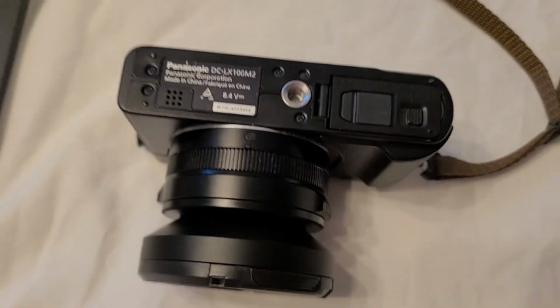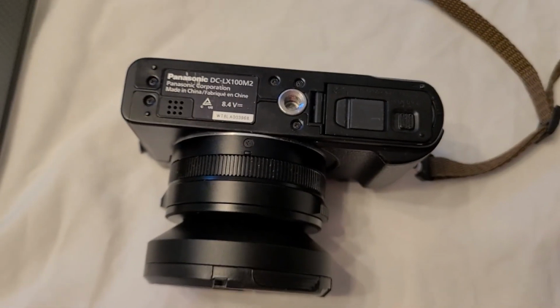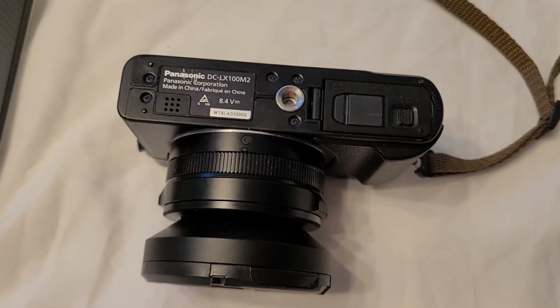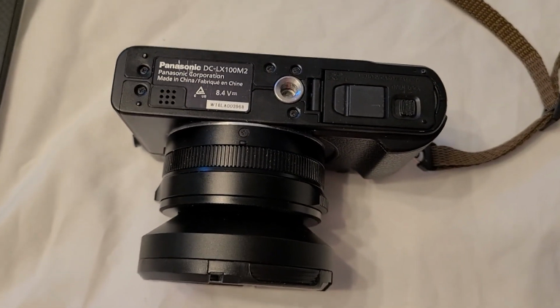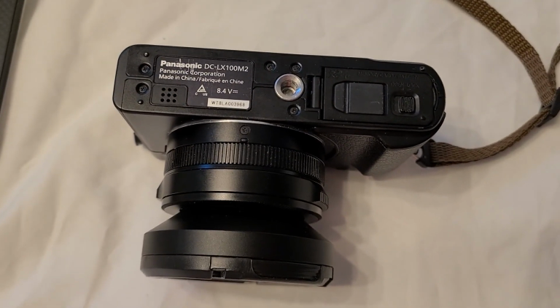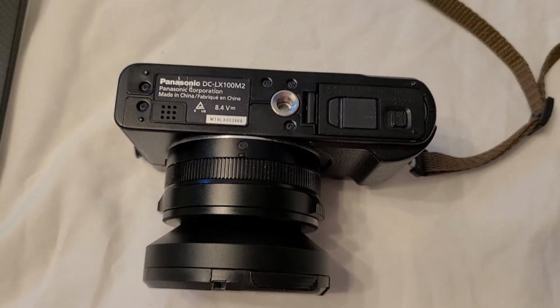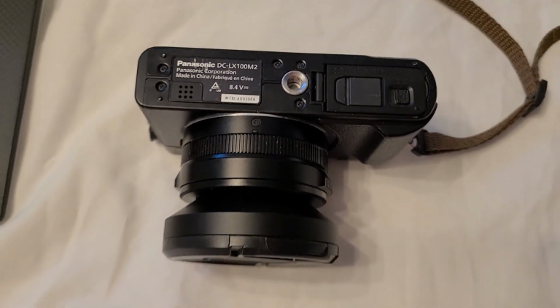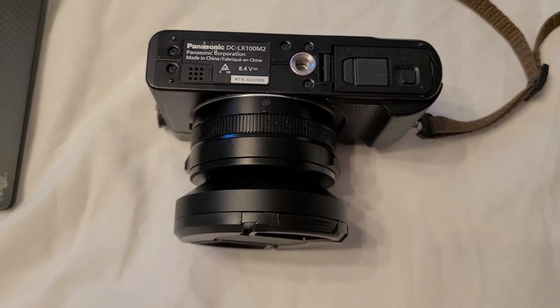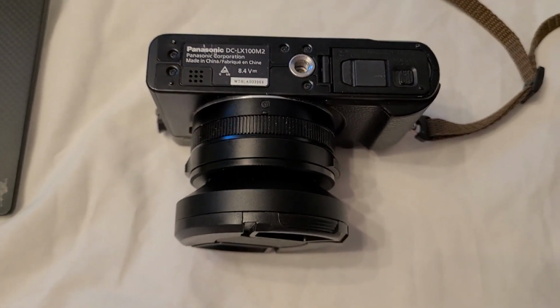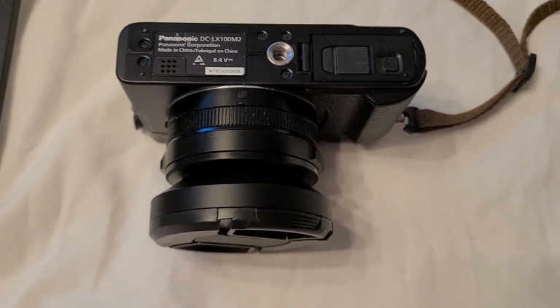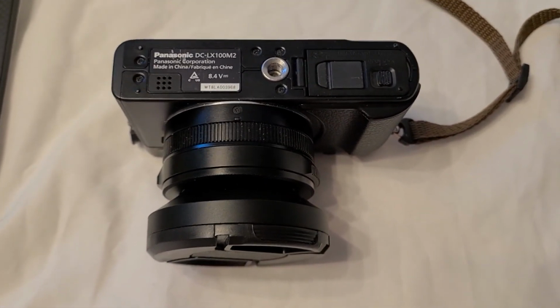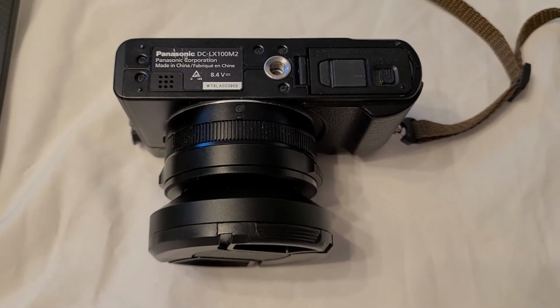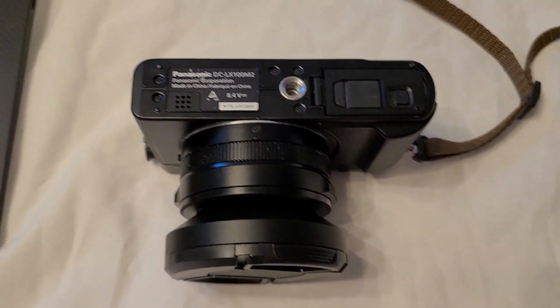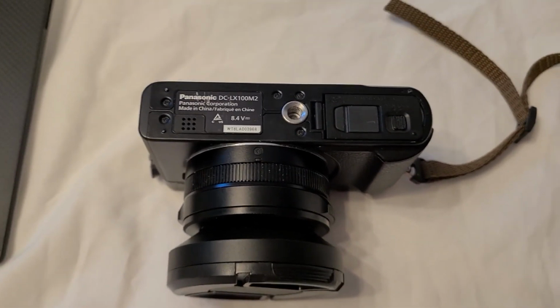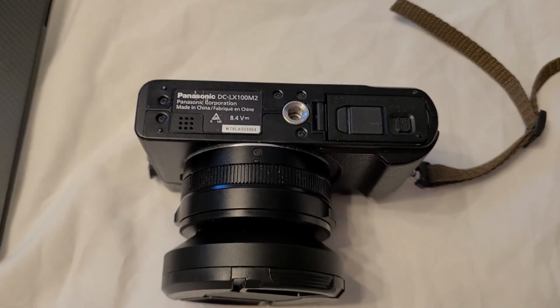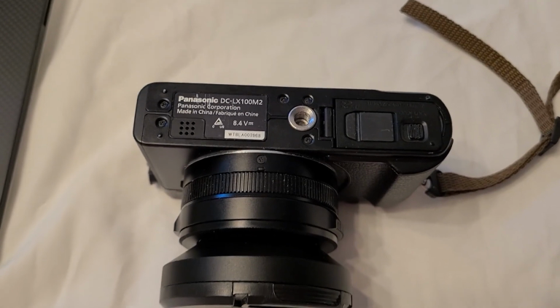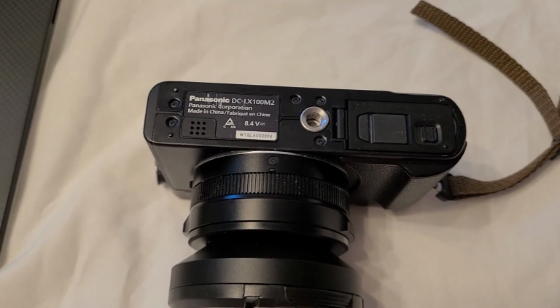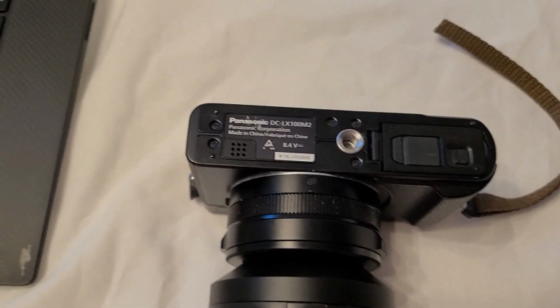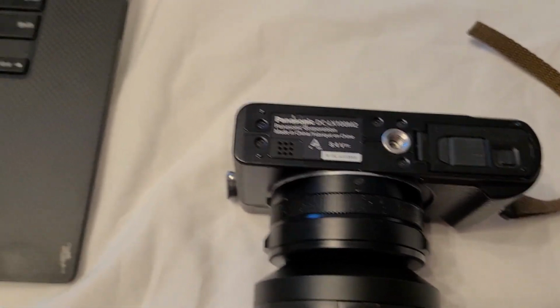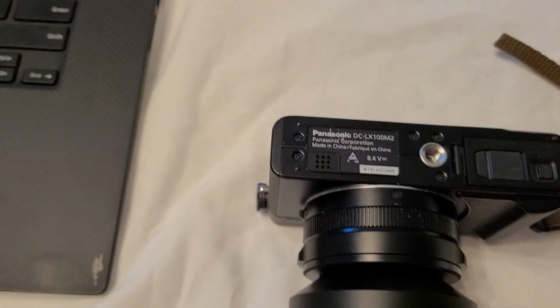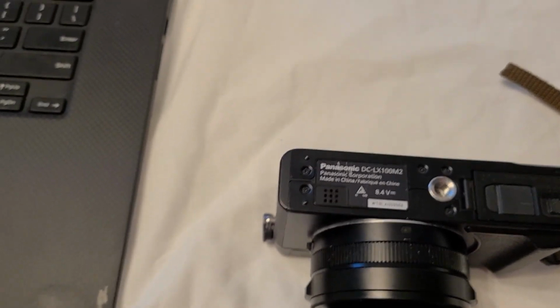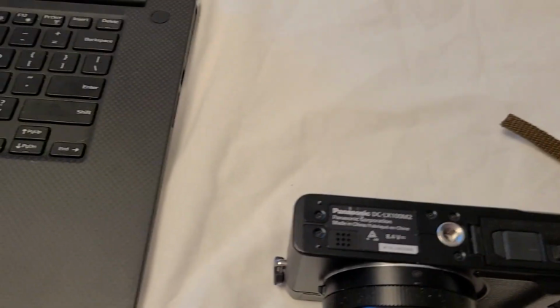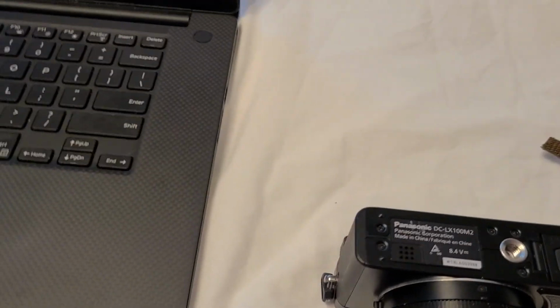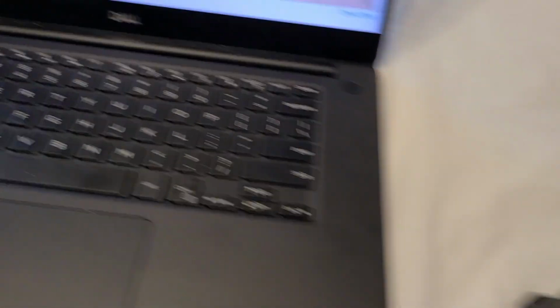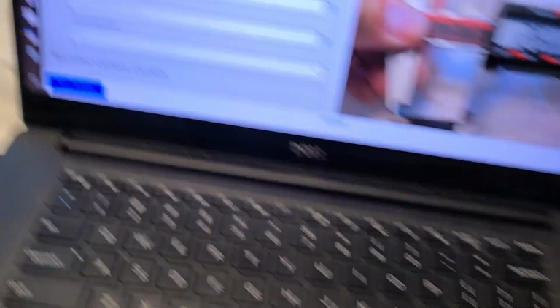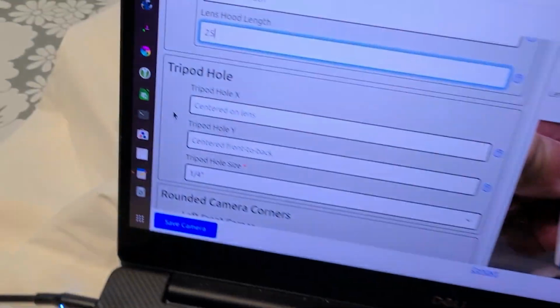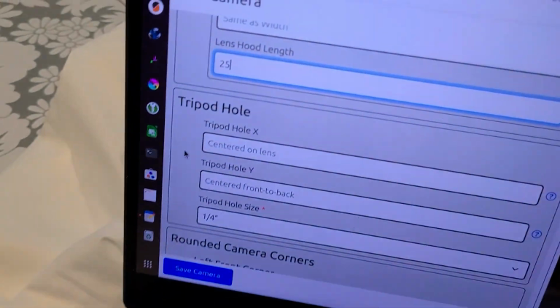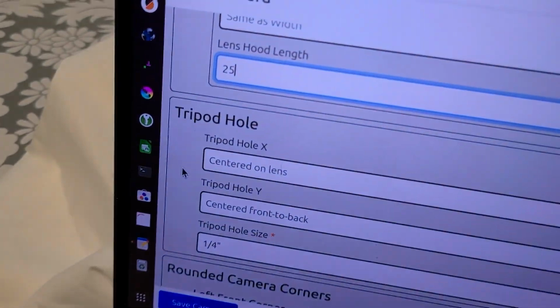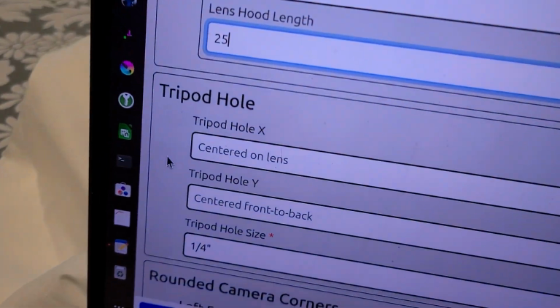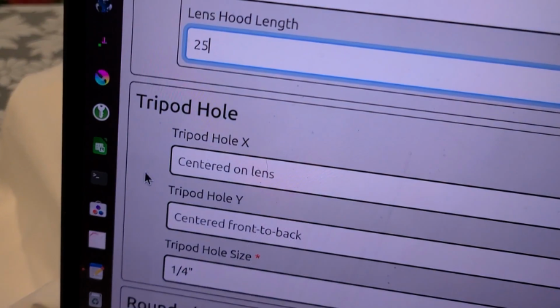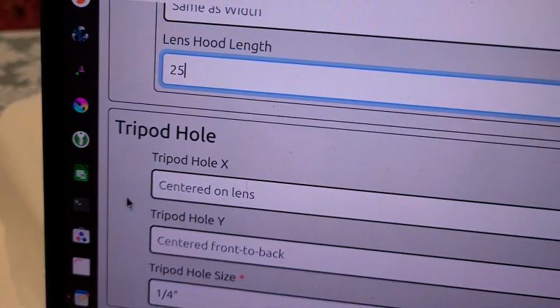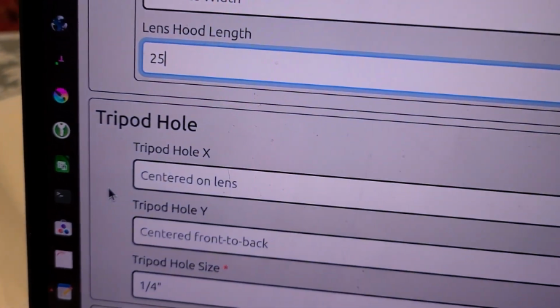Hey, Walt with MyCameraGrip.com, and here's part two on measuring our camera. So we're going to pick up where we left off before, and that's with the tripod hole.